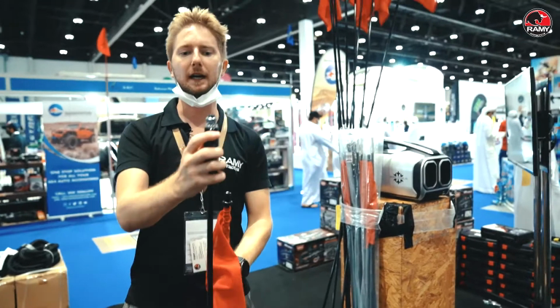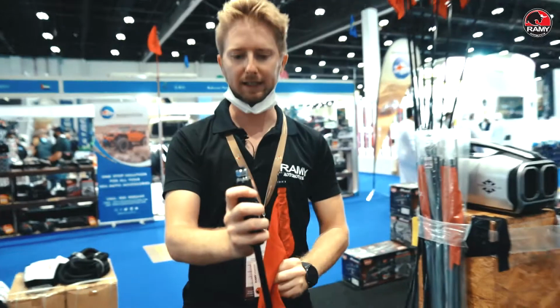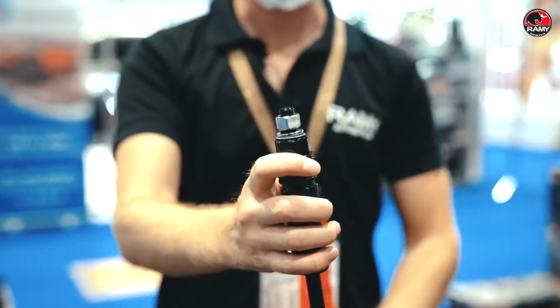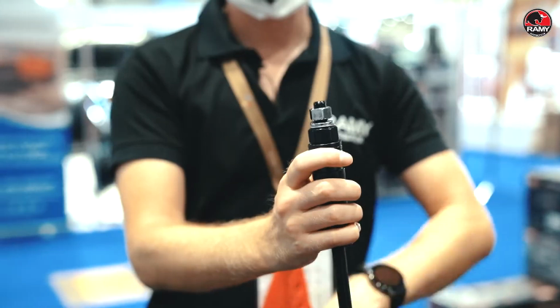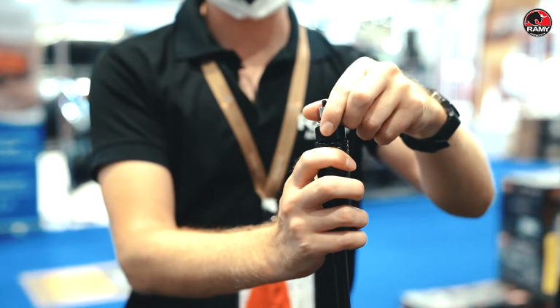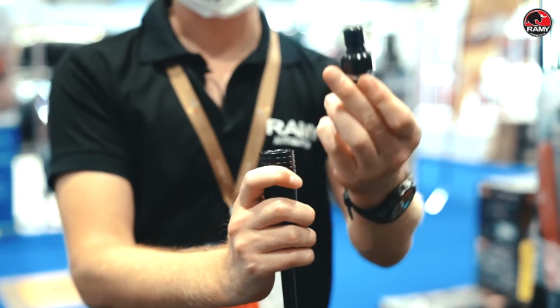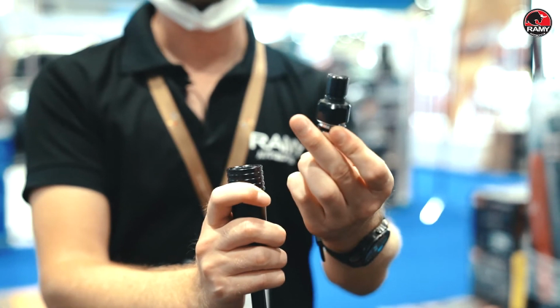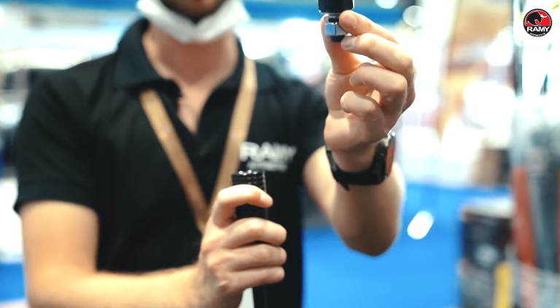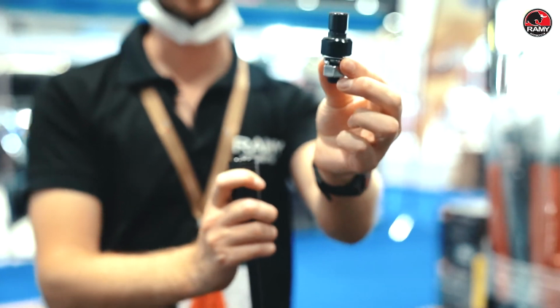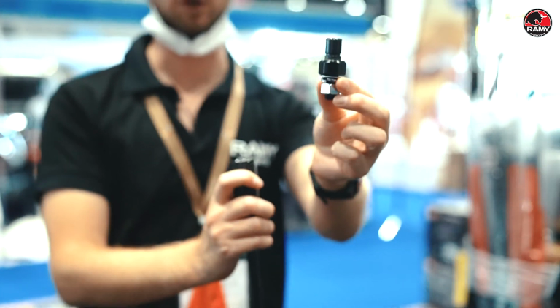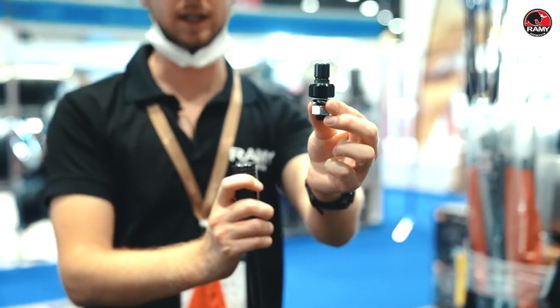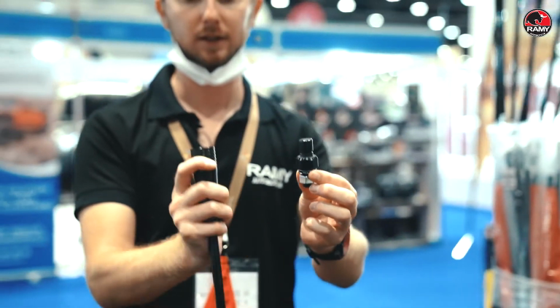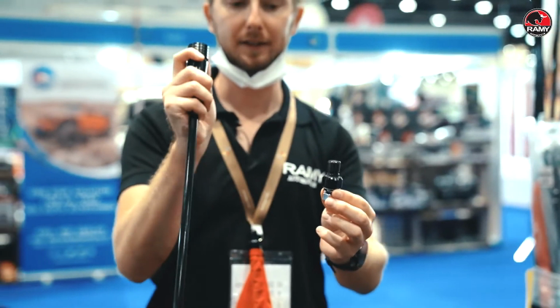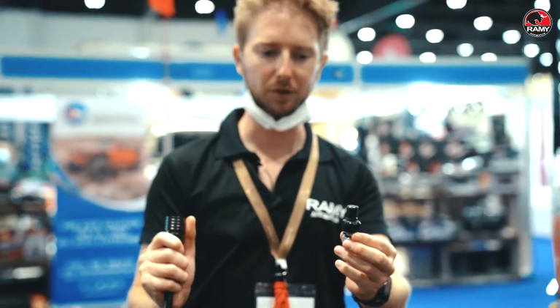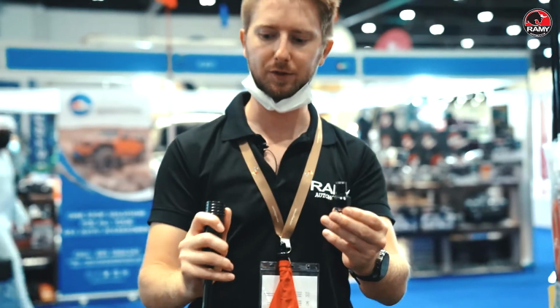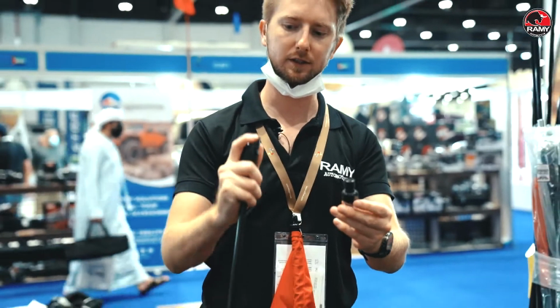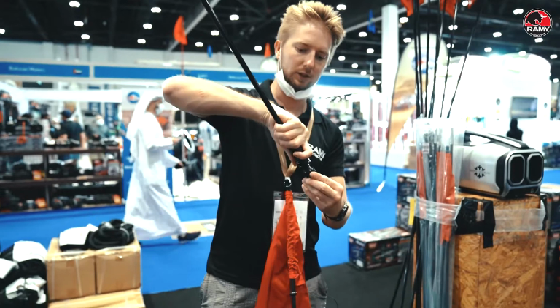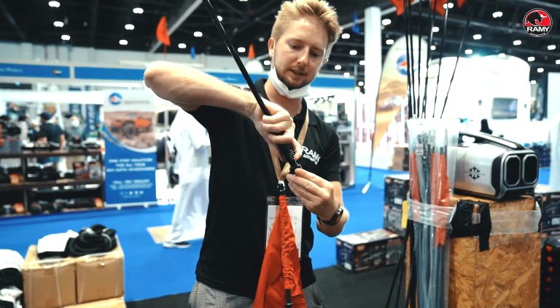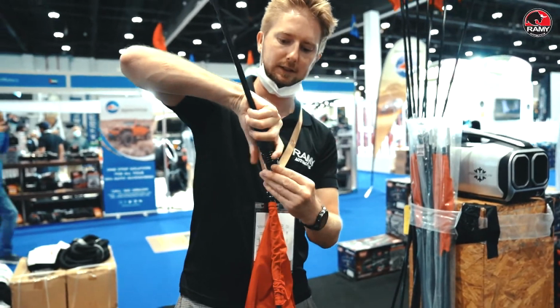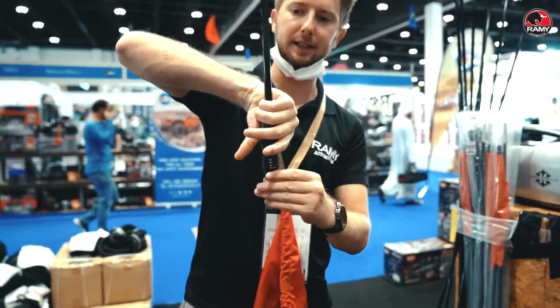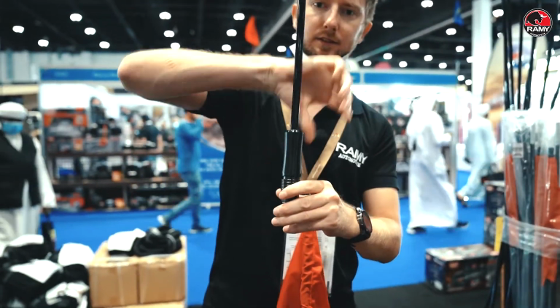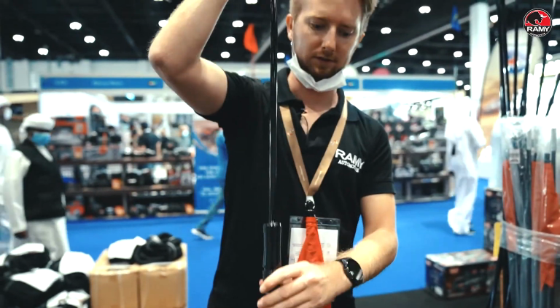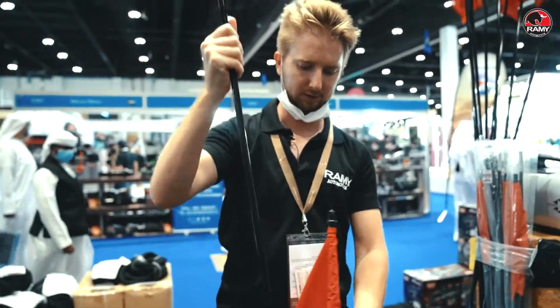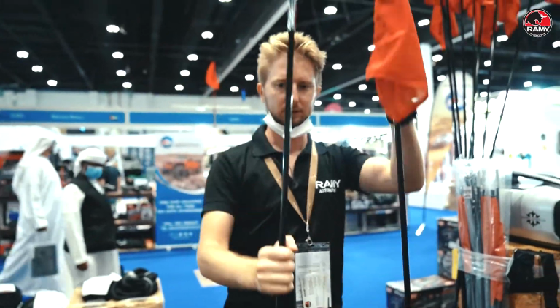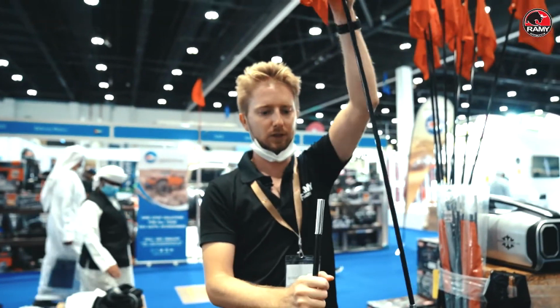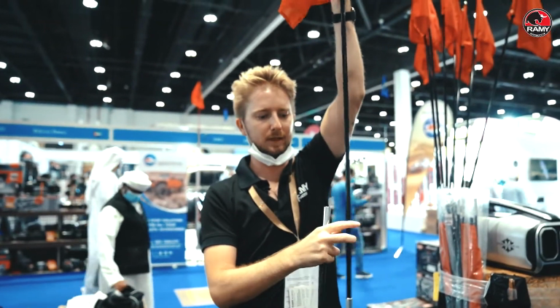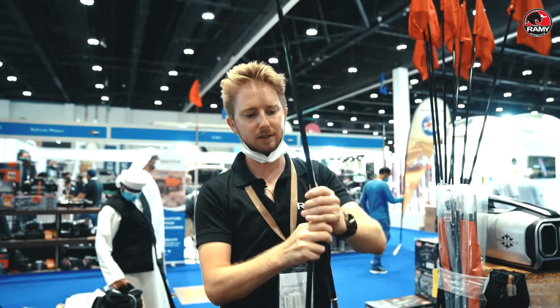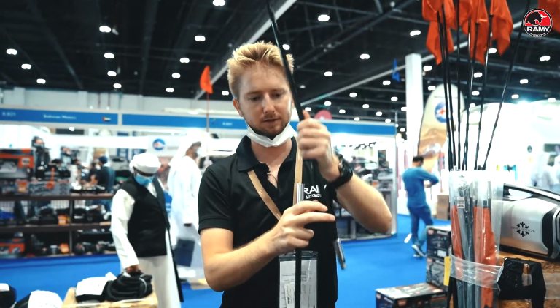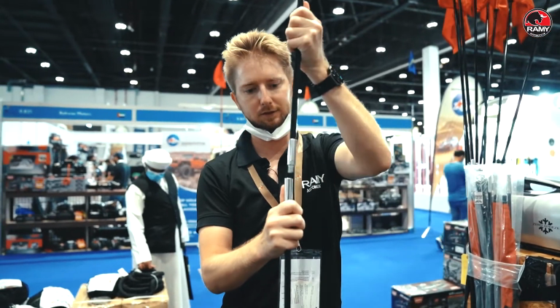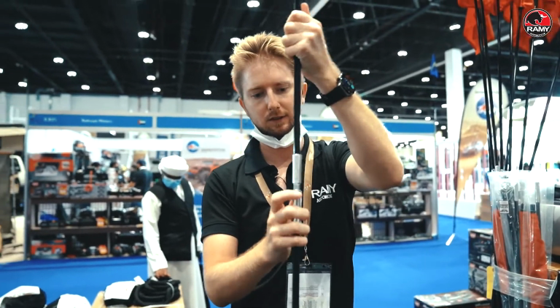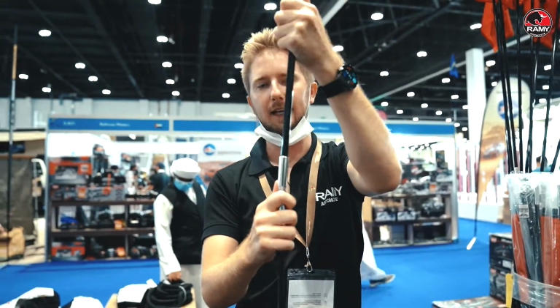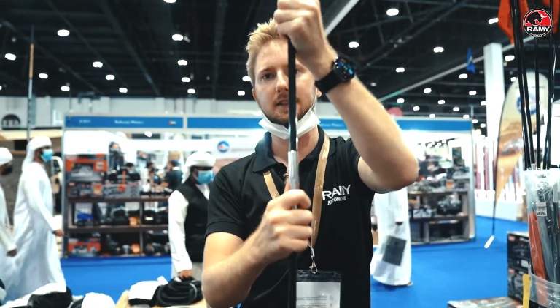On the bottom it has an attached quick release. So you mount this on your off-road car, and then when you want to go off-roading you just click it in, assemble the flag, and this is it.